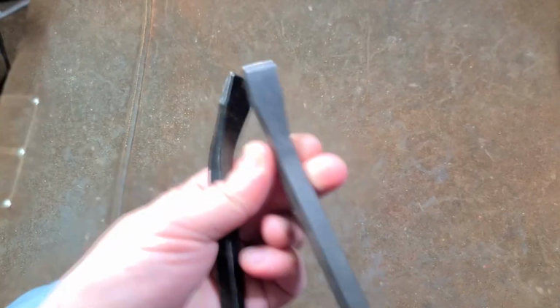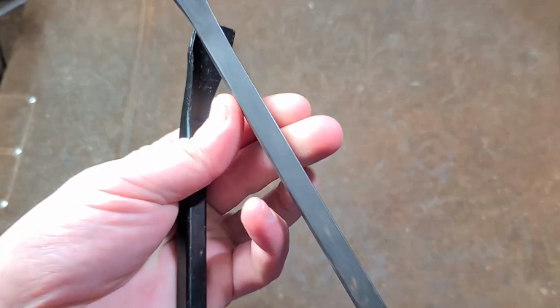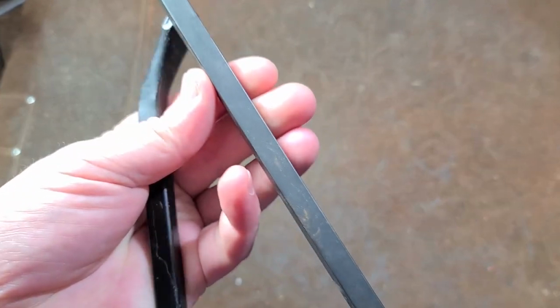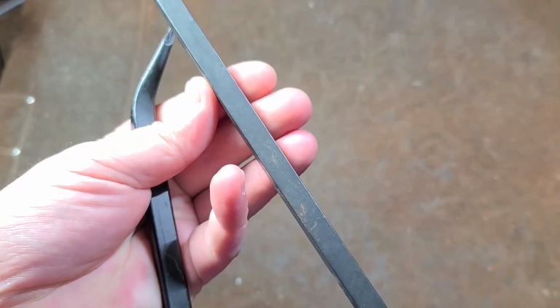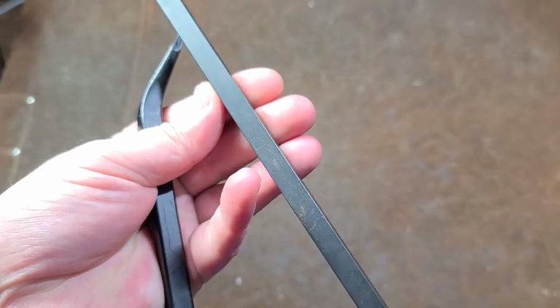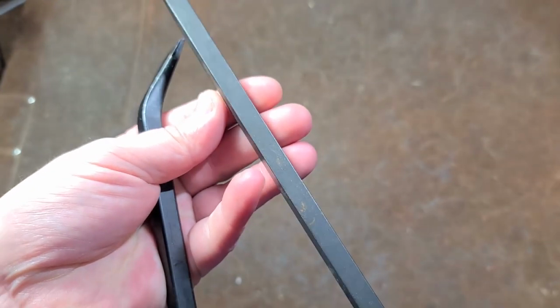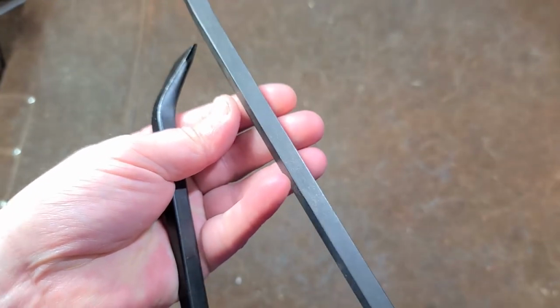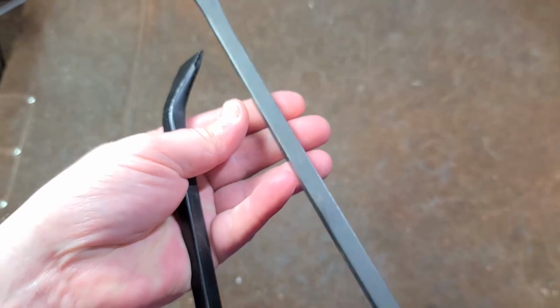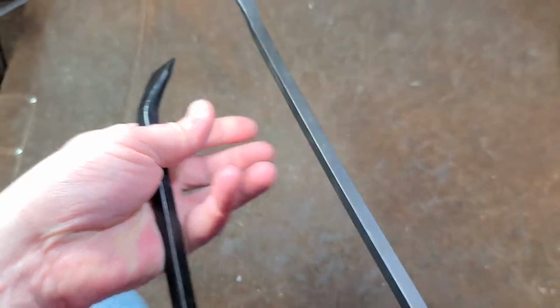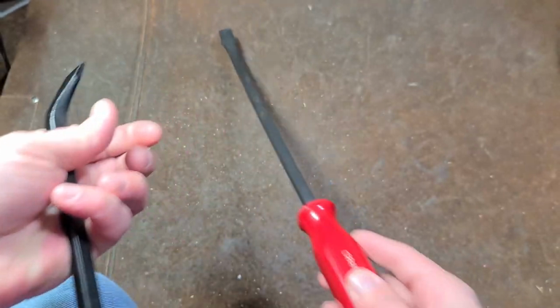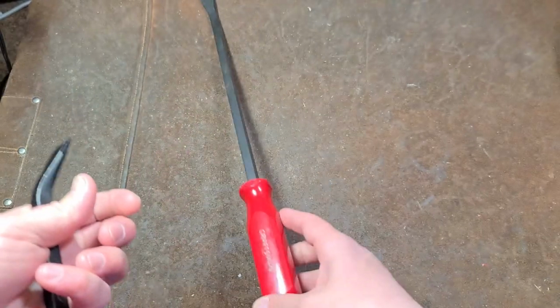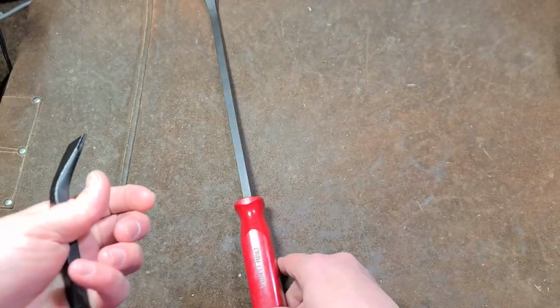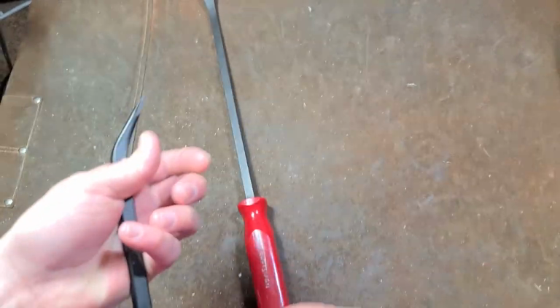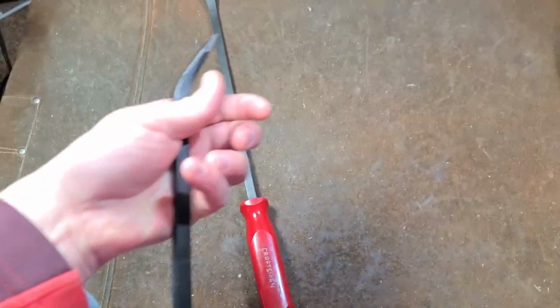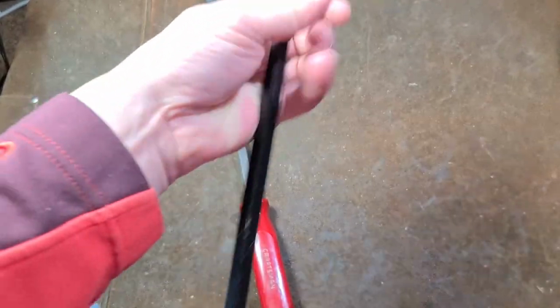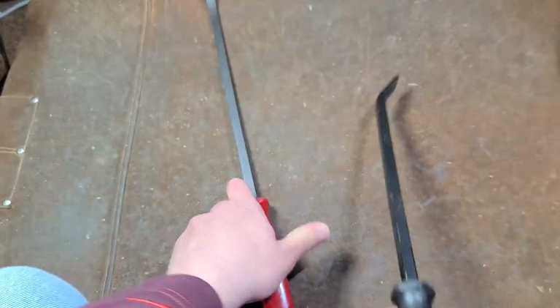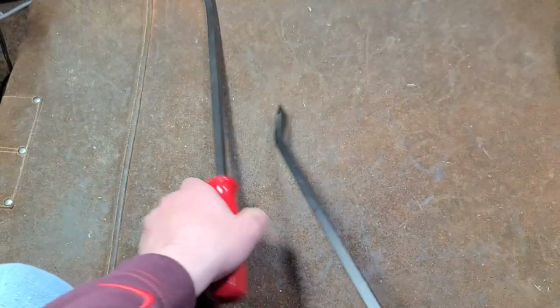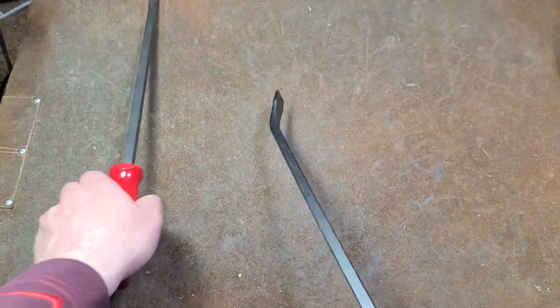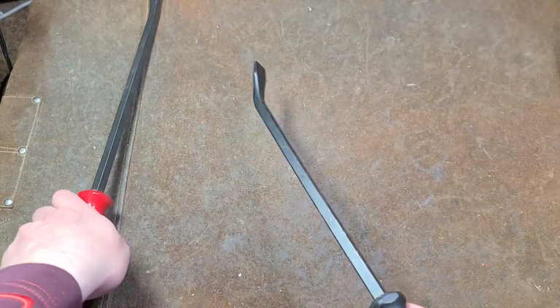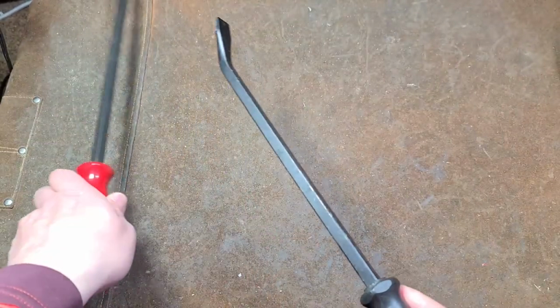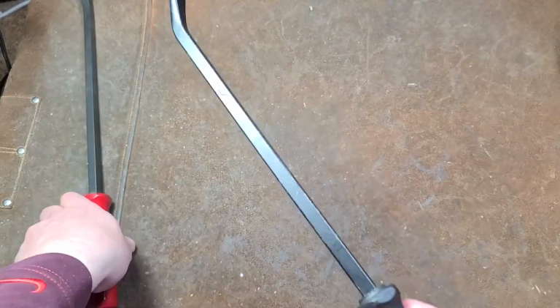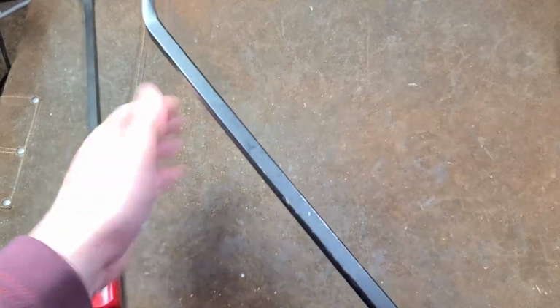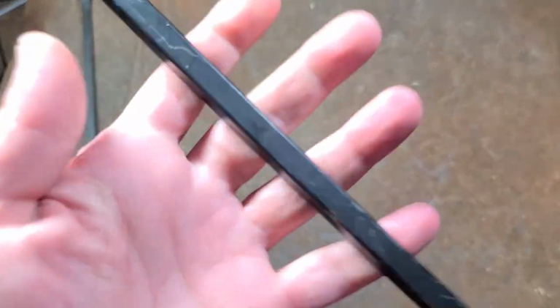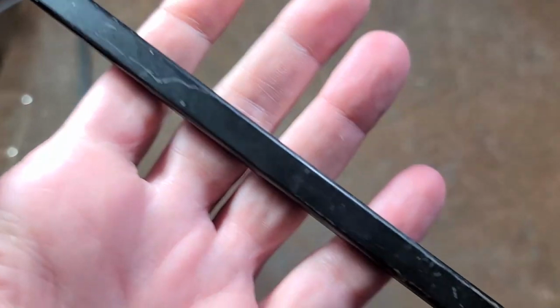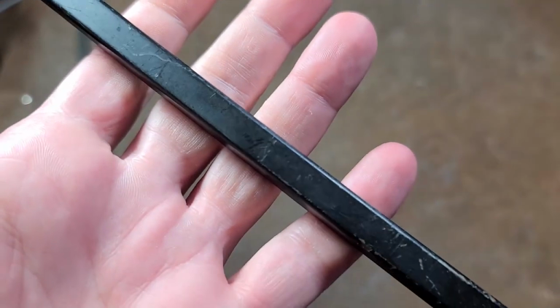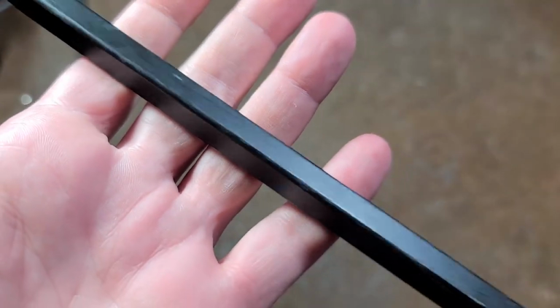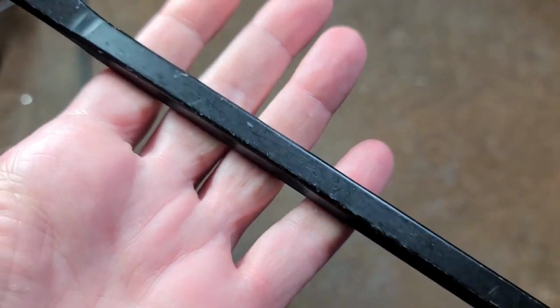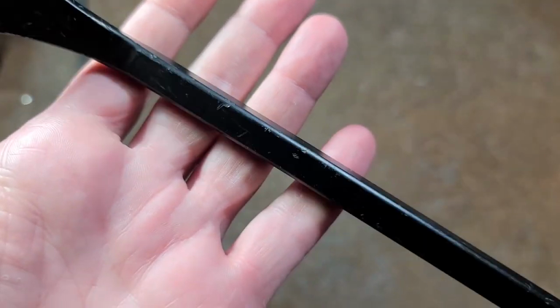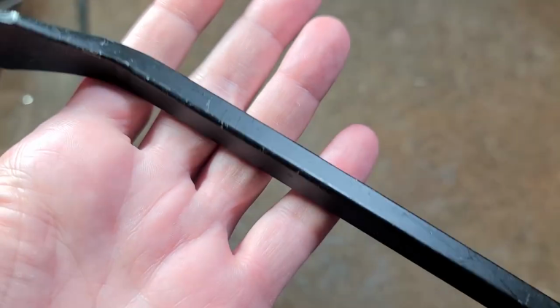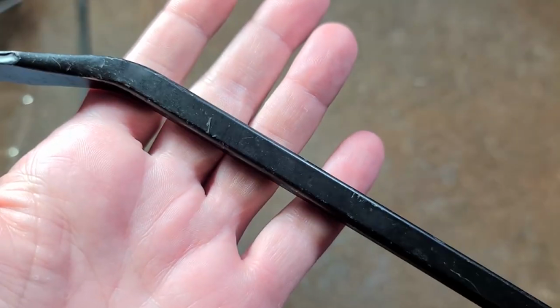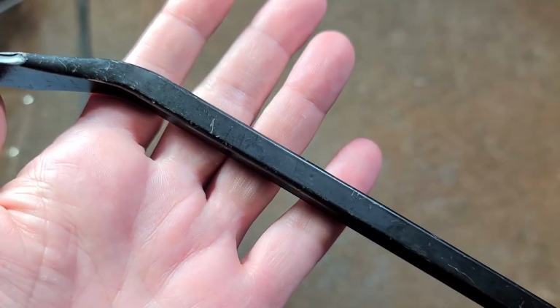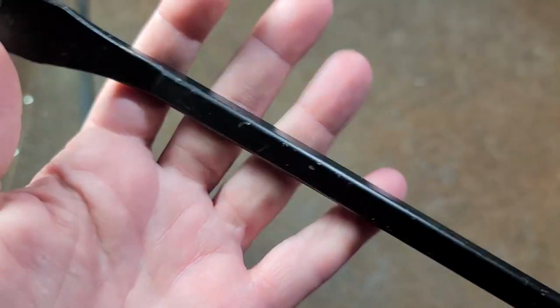Besides that, the black on this old Craftsman USA is a general industrial carbon finish, where this Cobalt seems like it's just a painted finish.